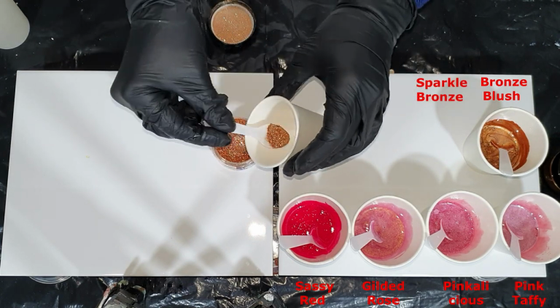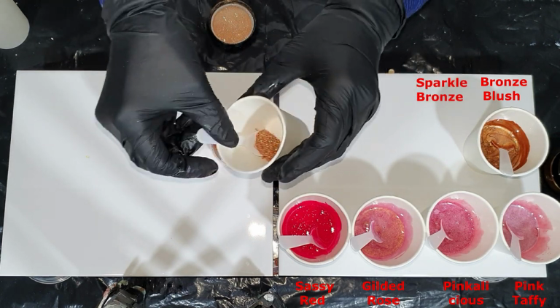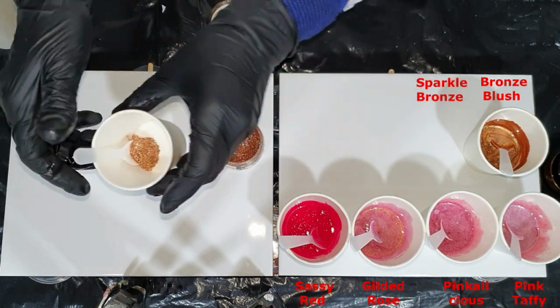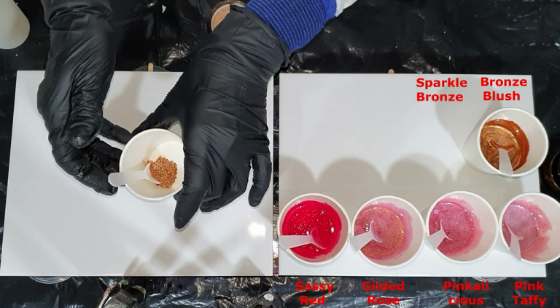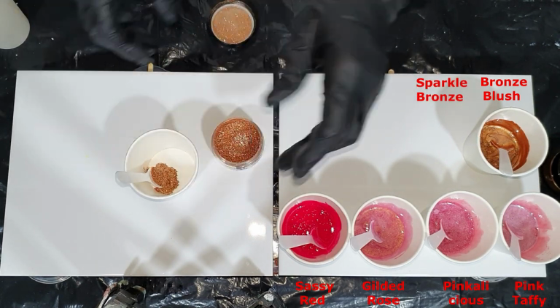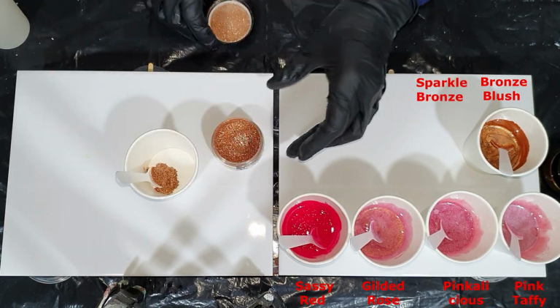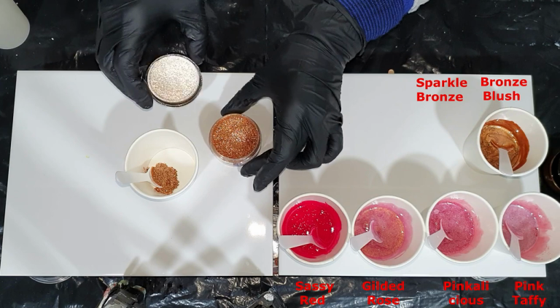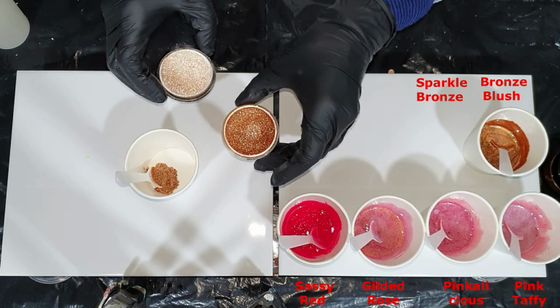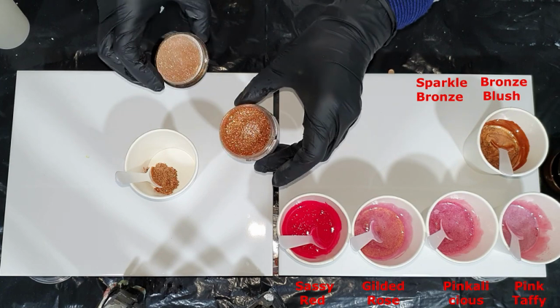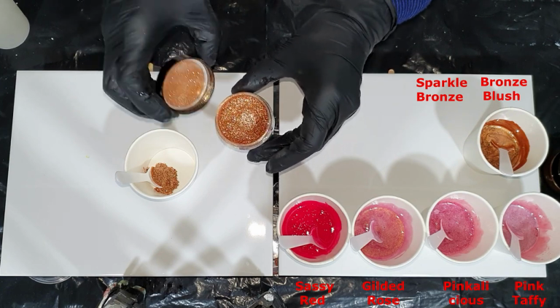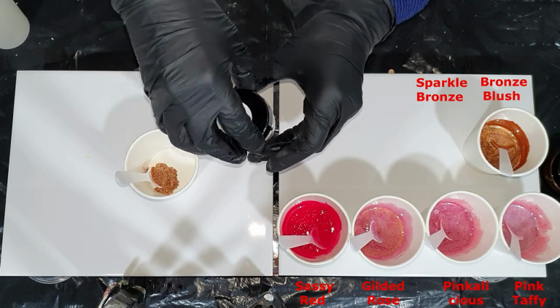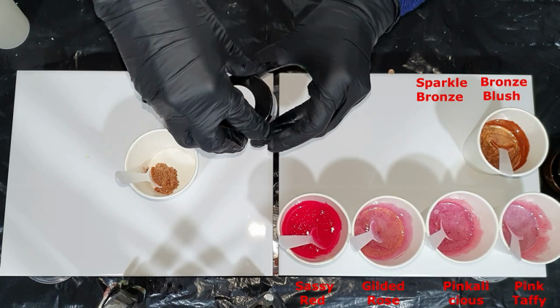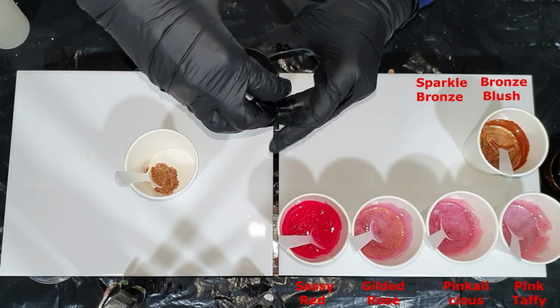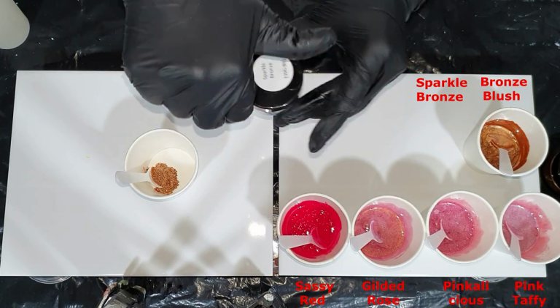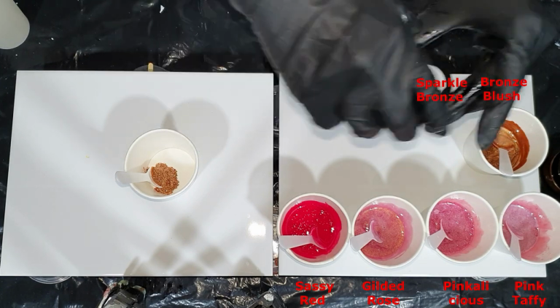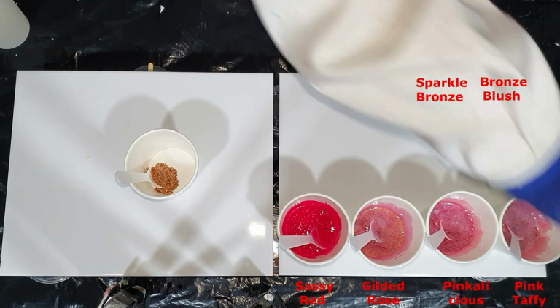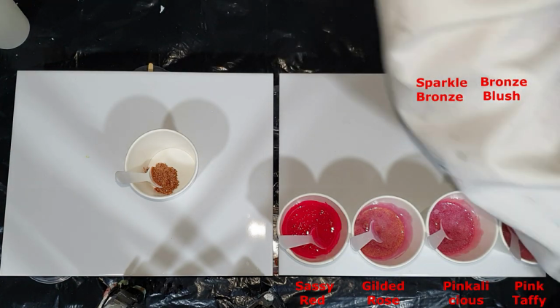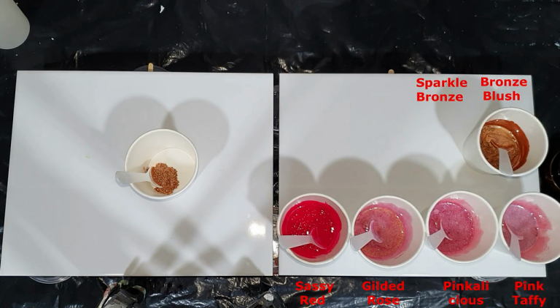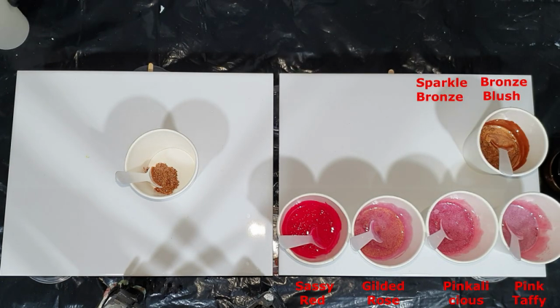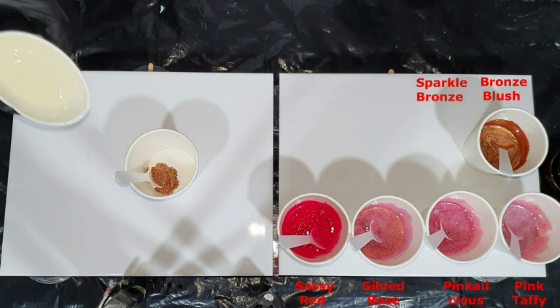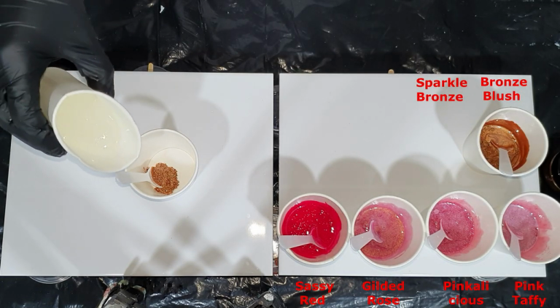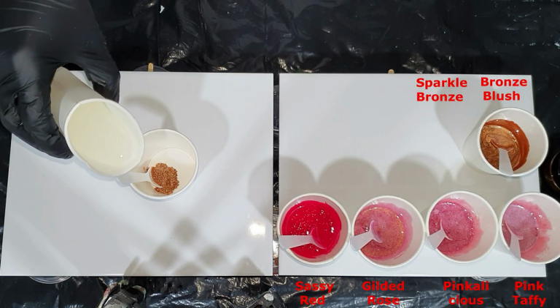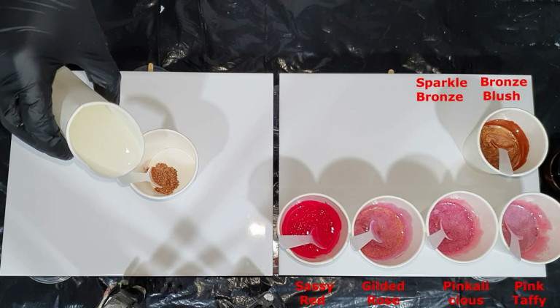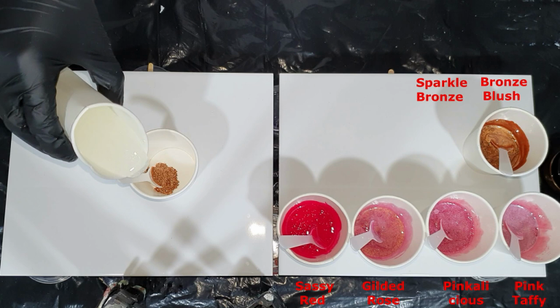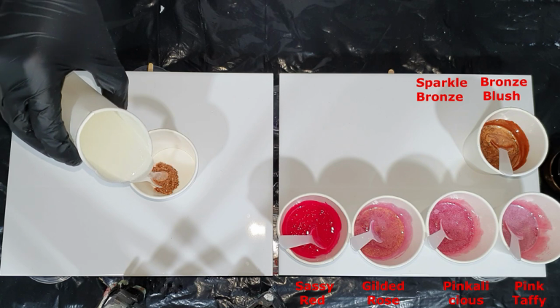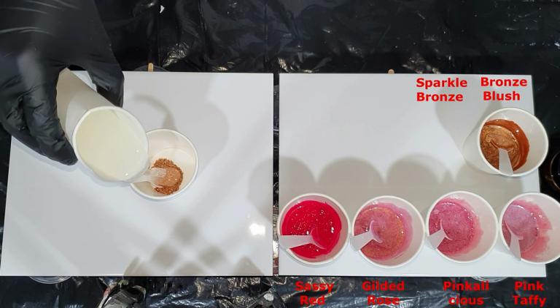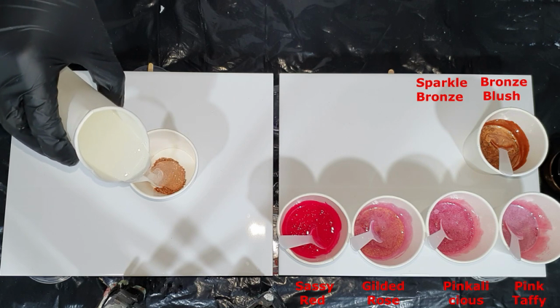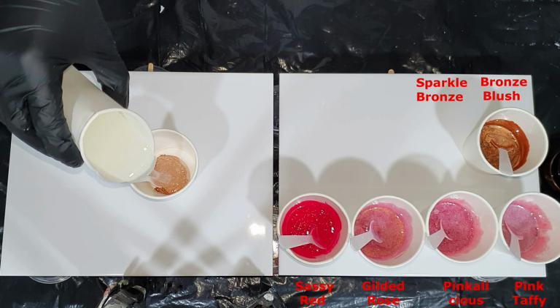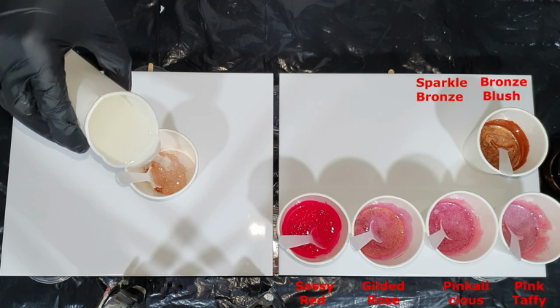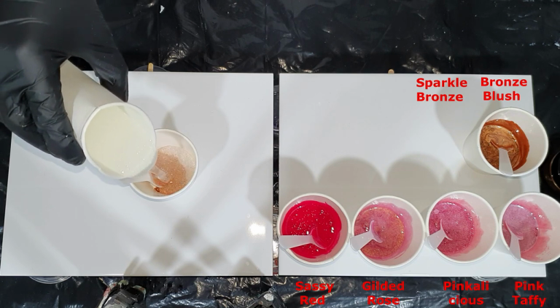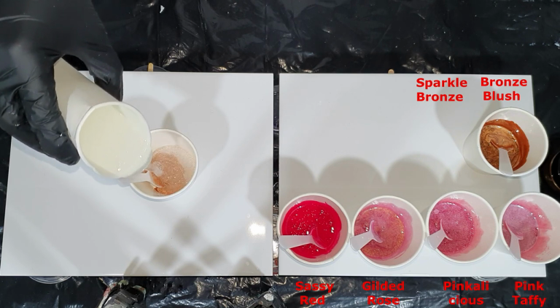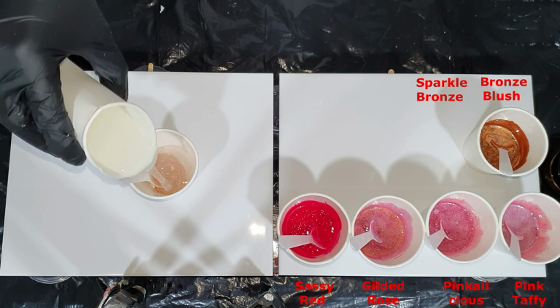The Bronze Blush — a very nice bronze color, a satin bronze, very soft and very nice. And this is the Sparkle Bronze.